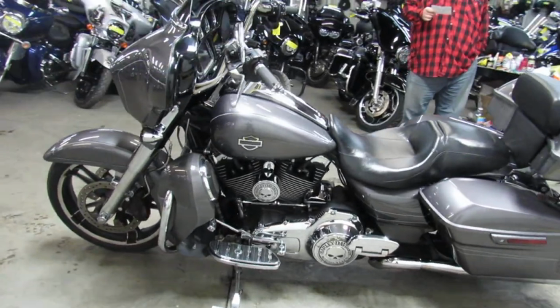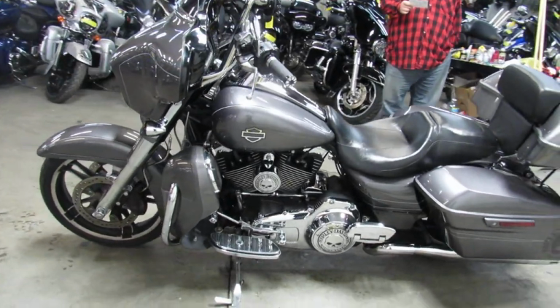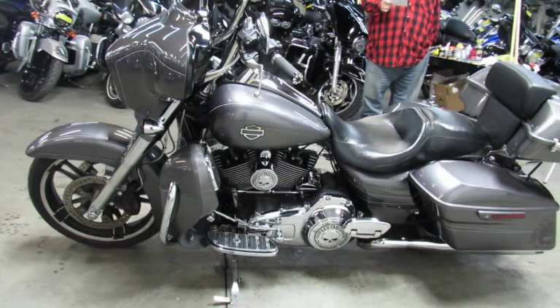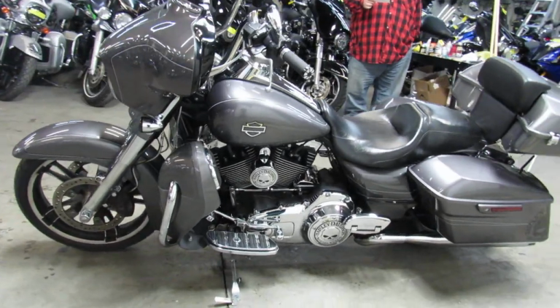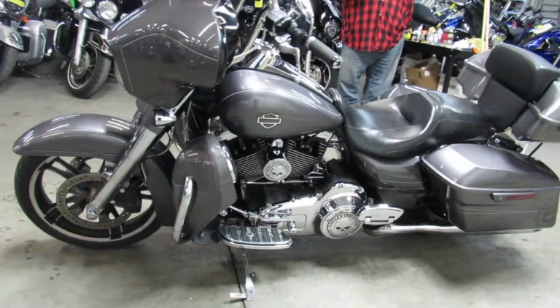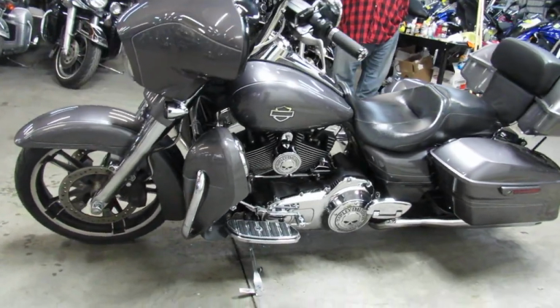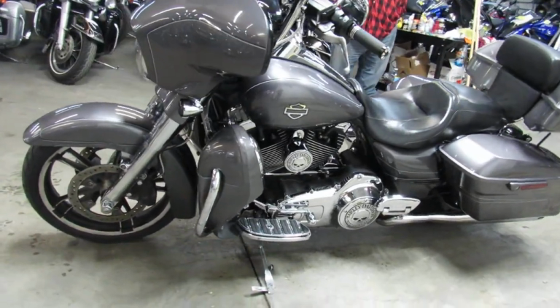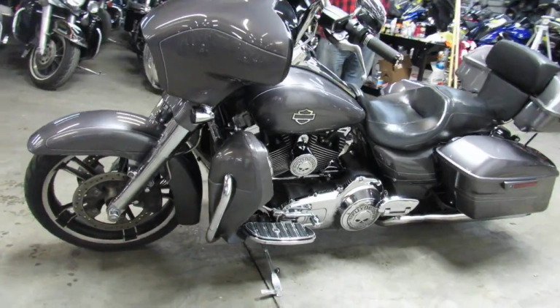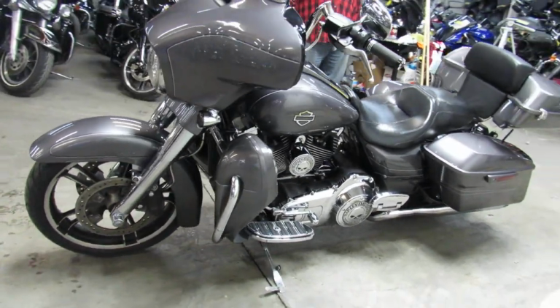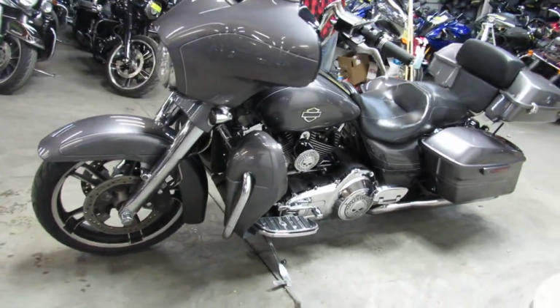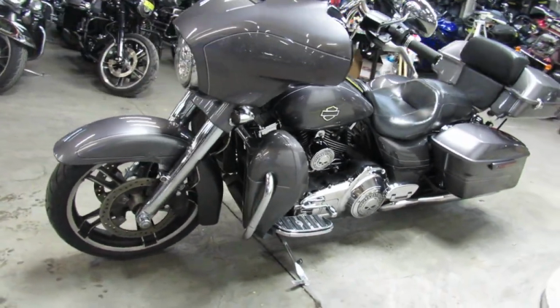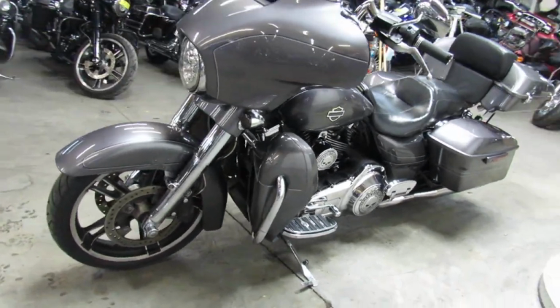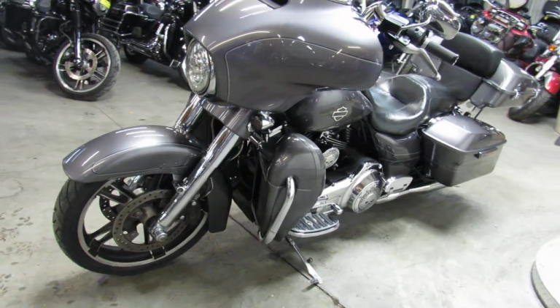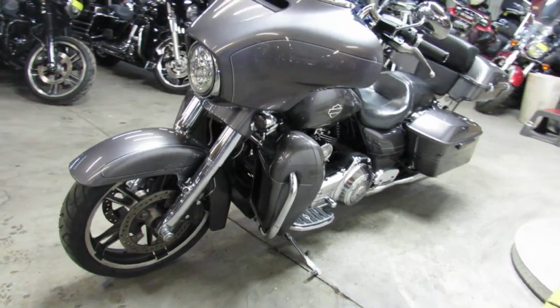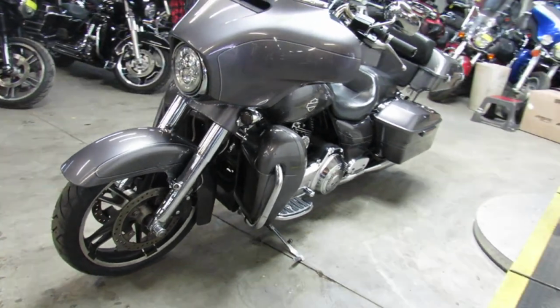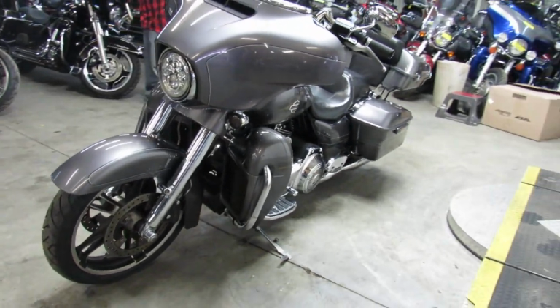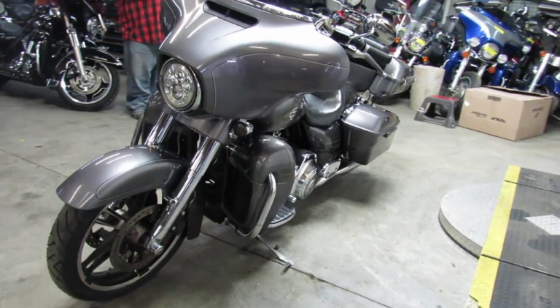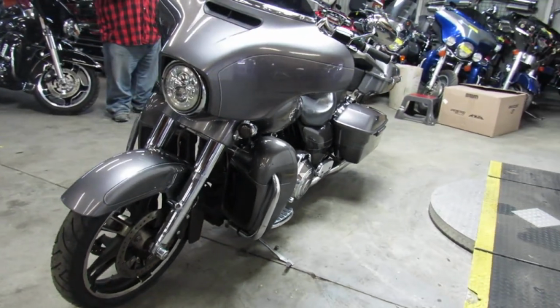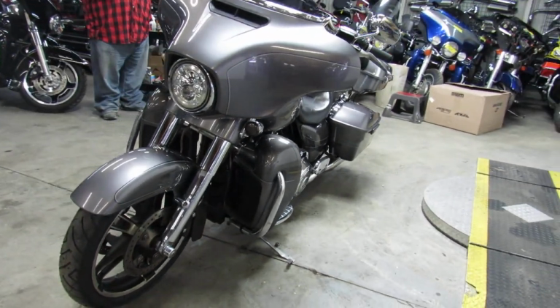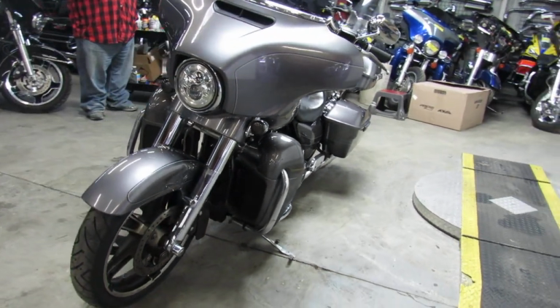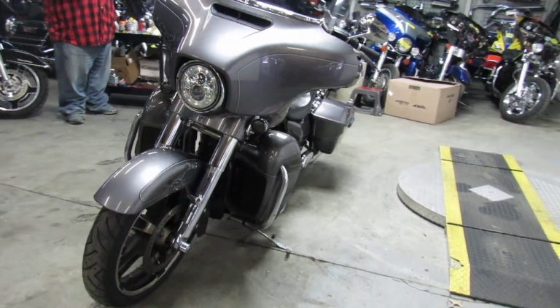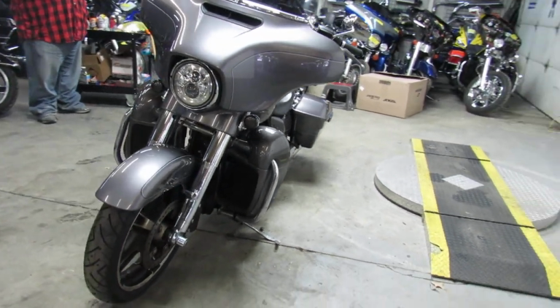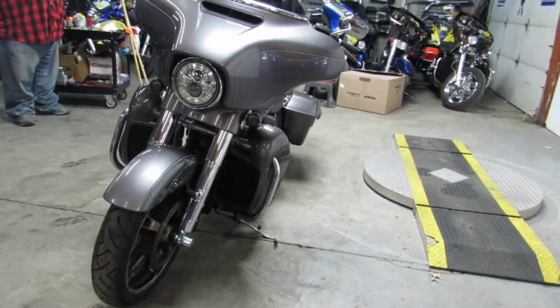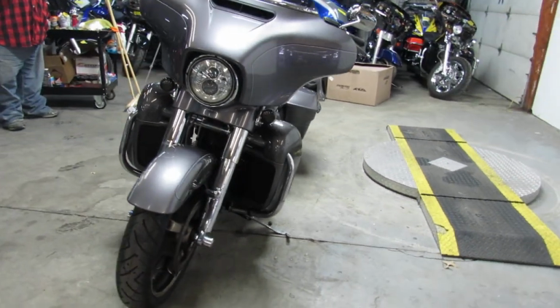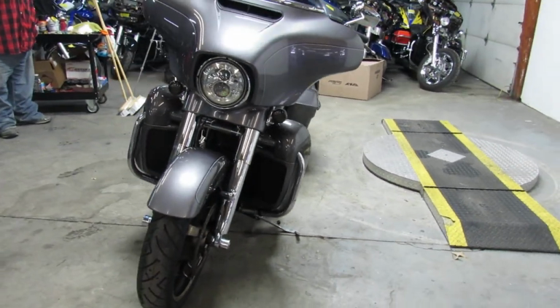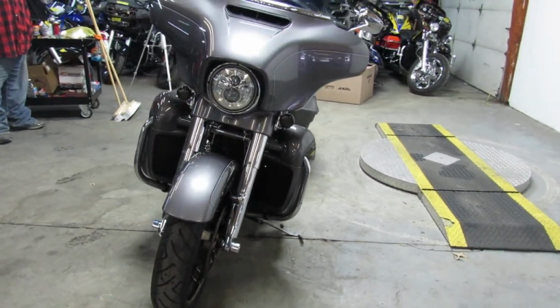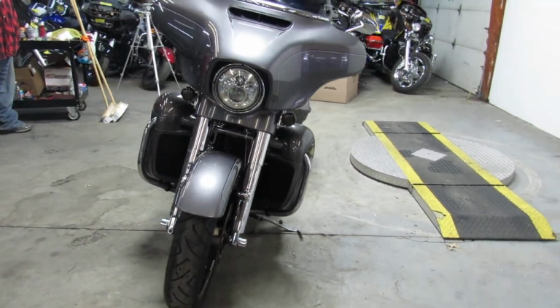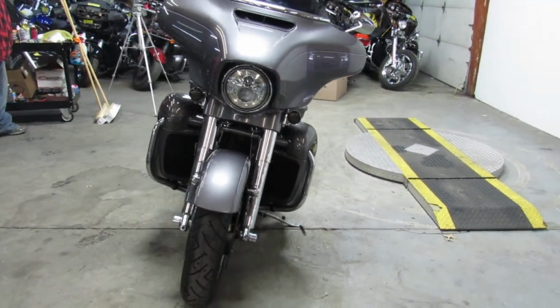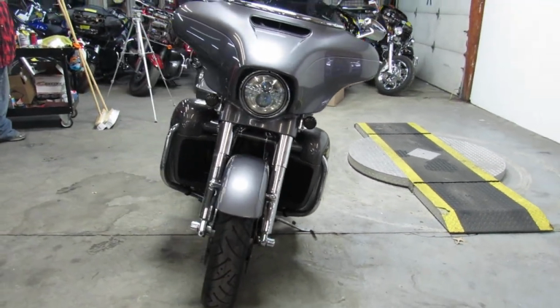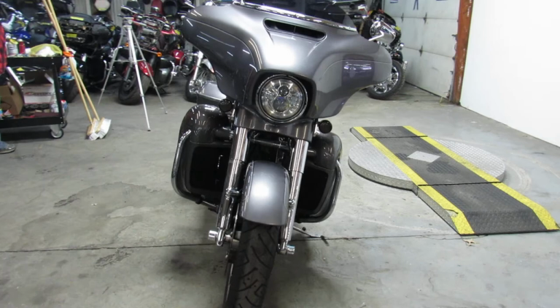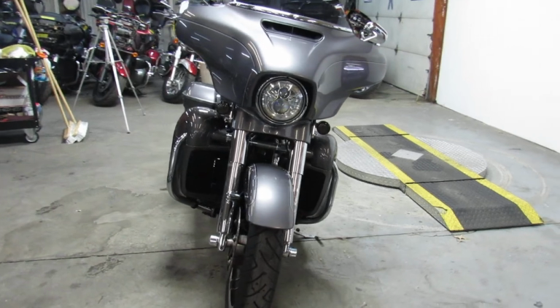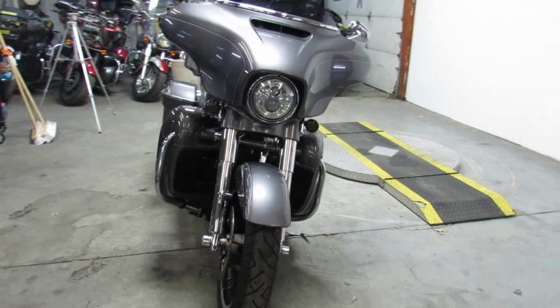It's got that gunmetal gray paint that shines like new. Tons of chrome. It's got the Willy G package that includes the intake, engine covers, floorboards, and lower controls.